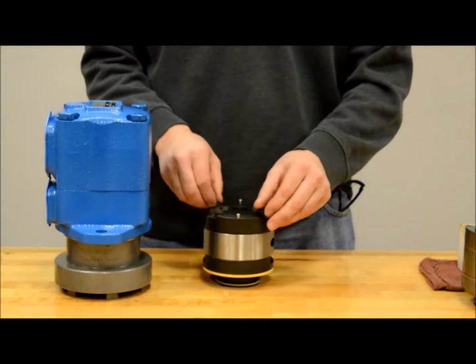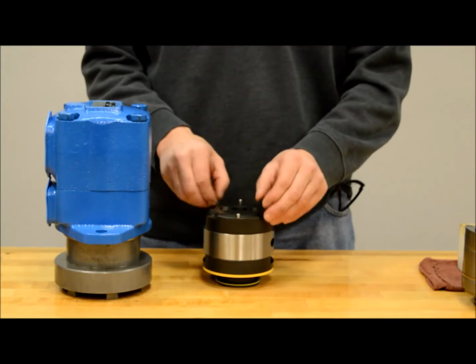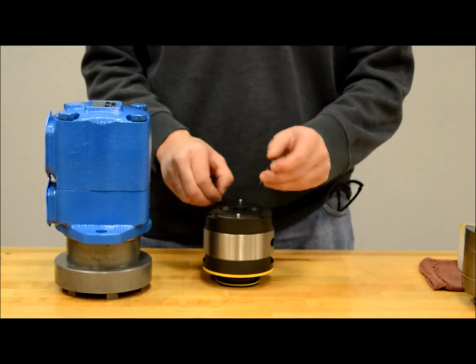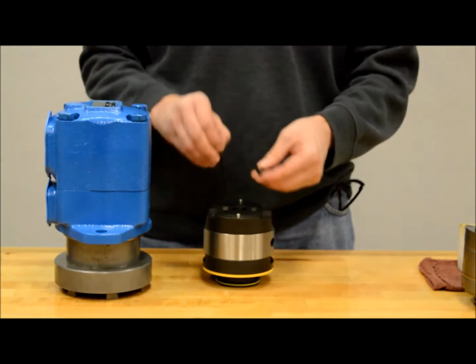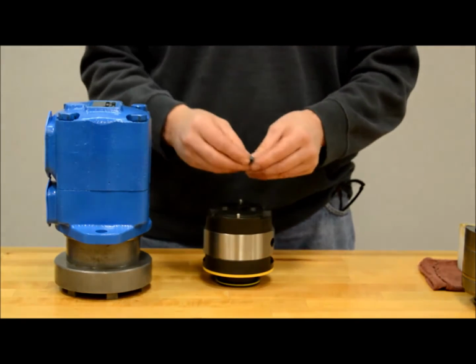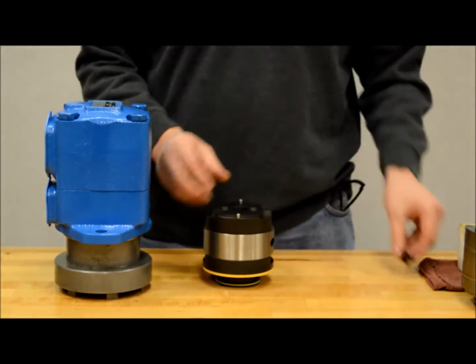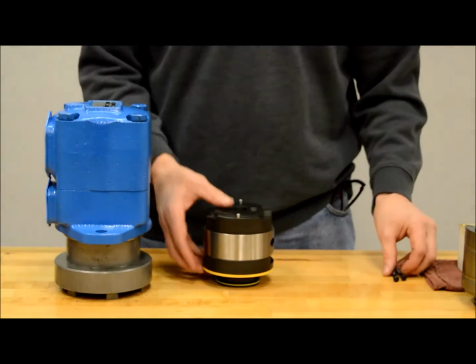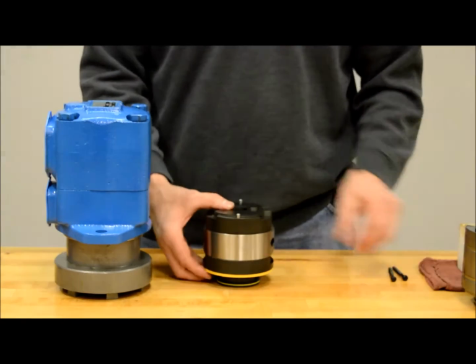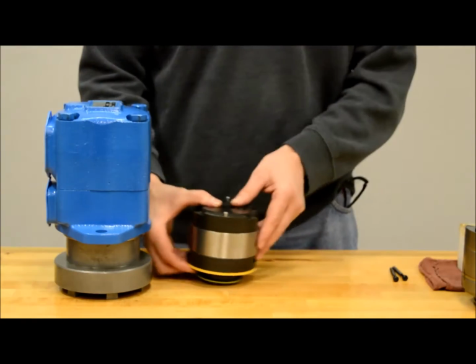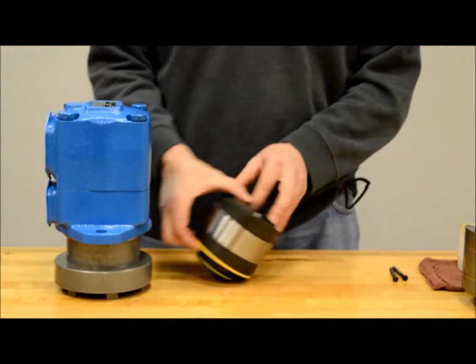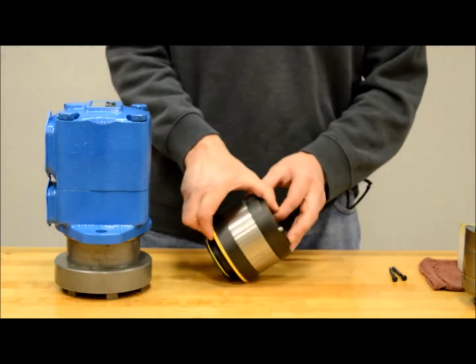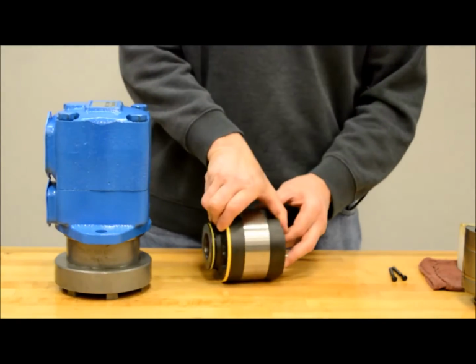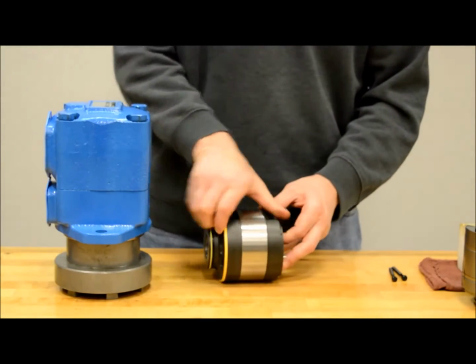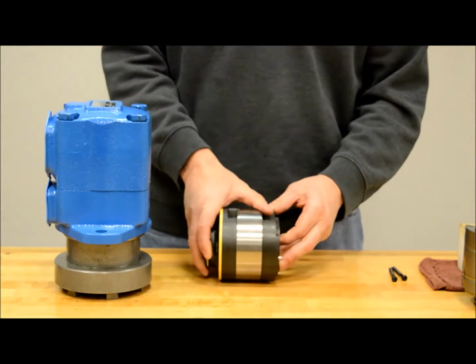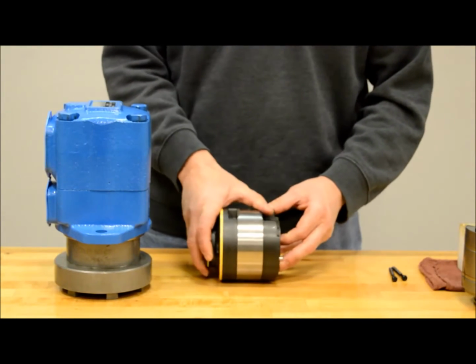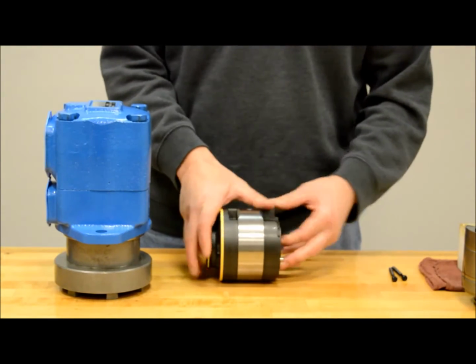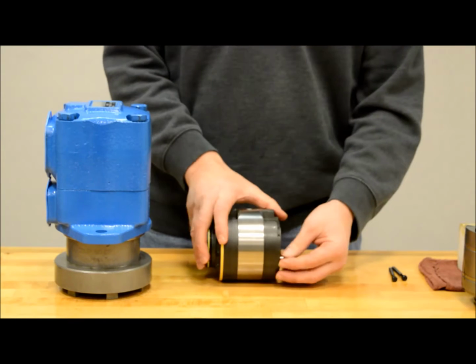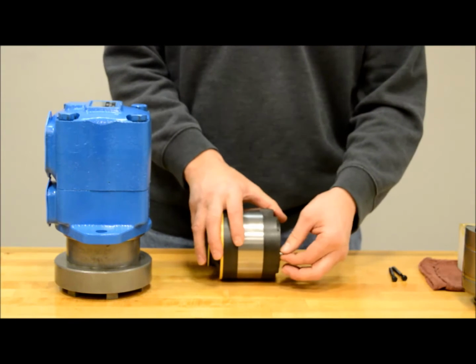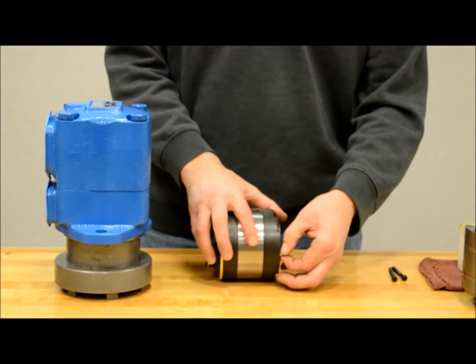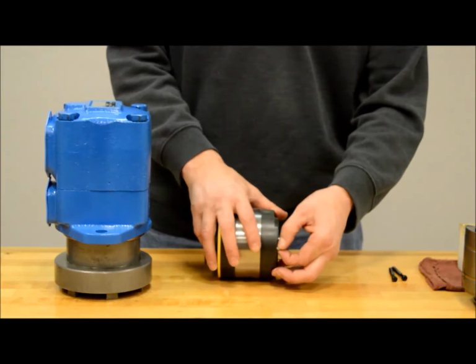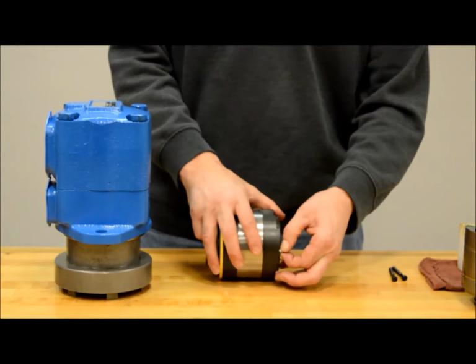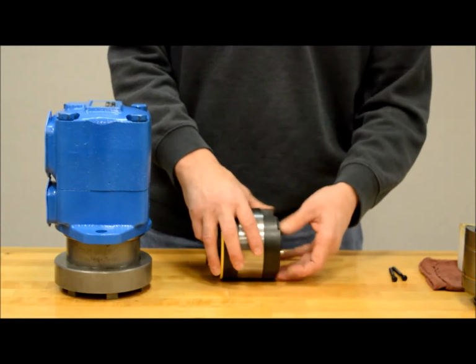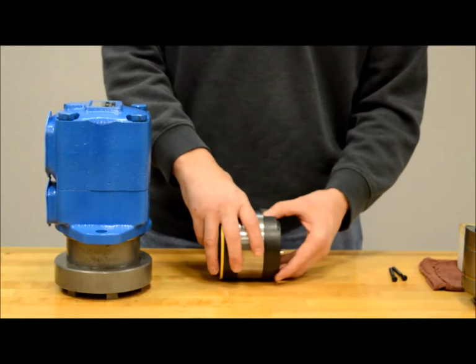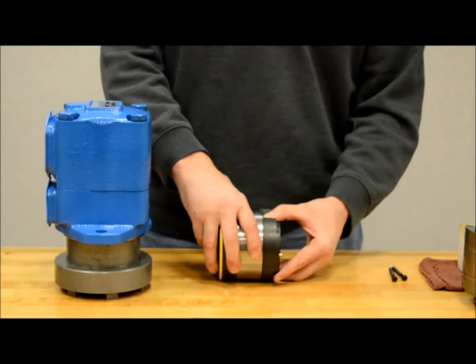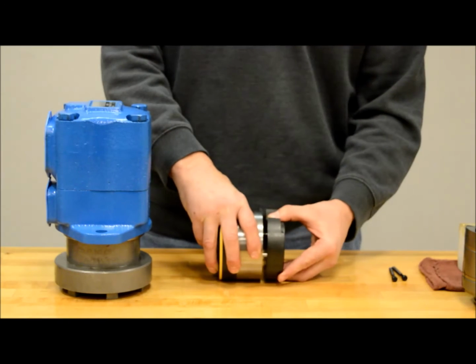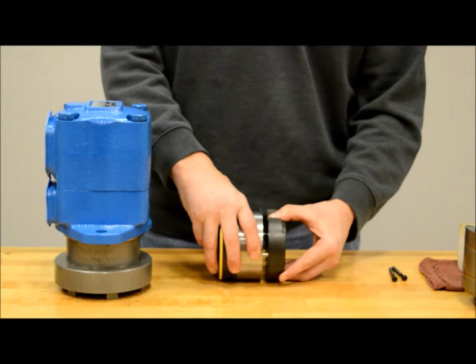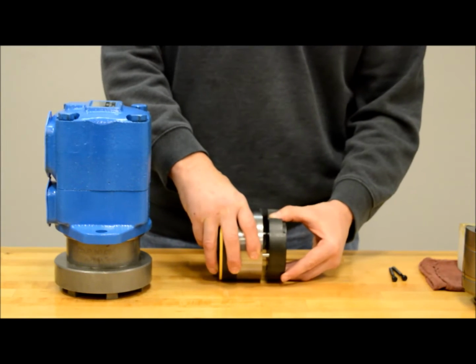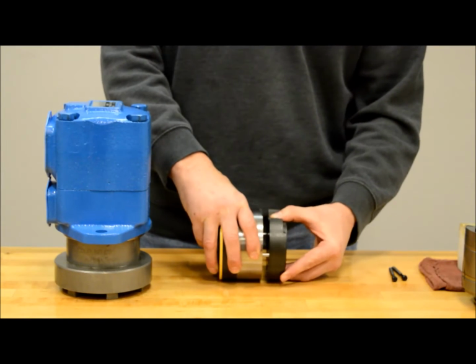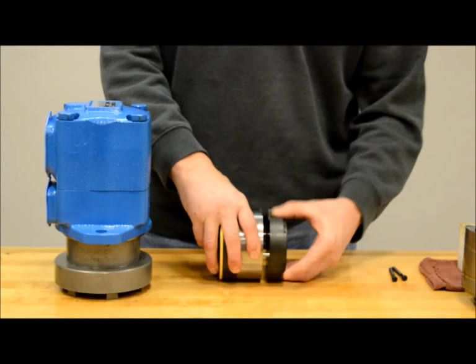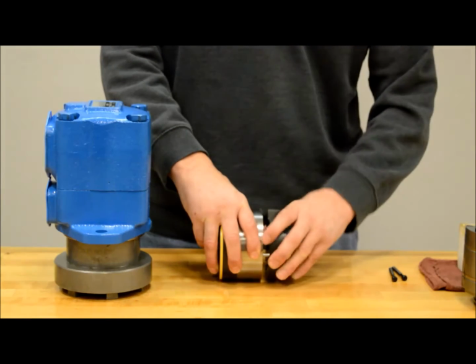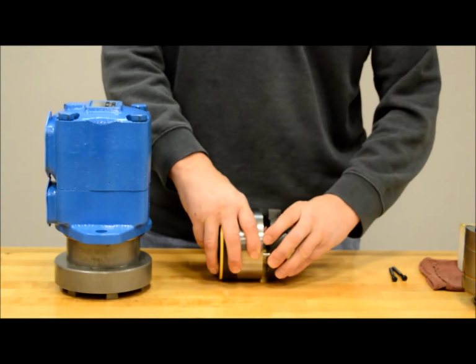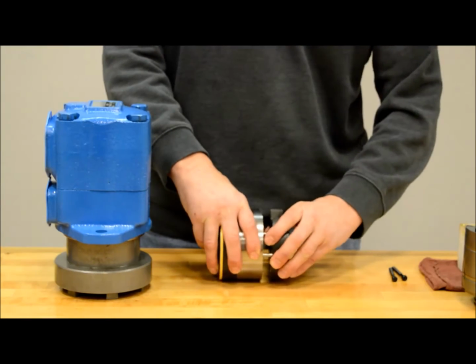Fully remove the screws and pins. Once the screws and alignment pins have been removed, slide off the pressure plates and swap them.